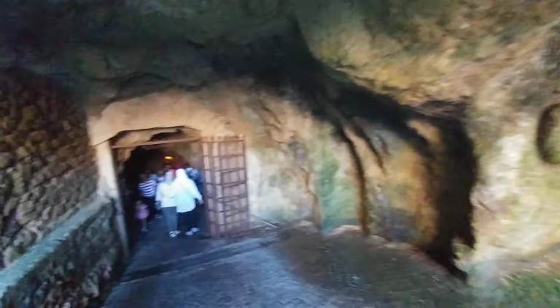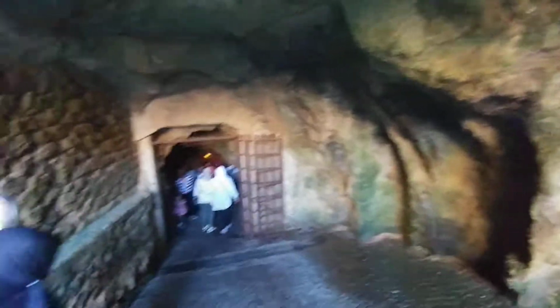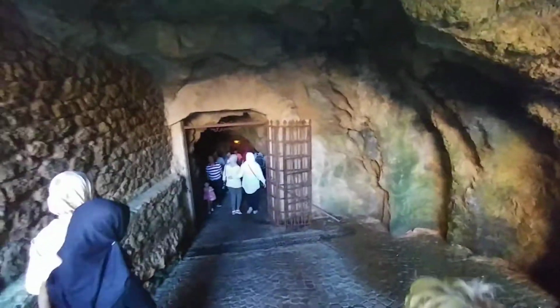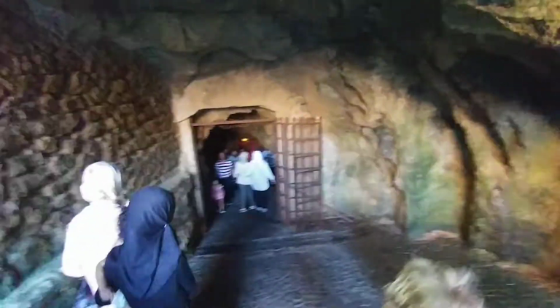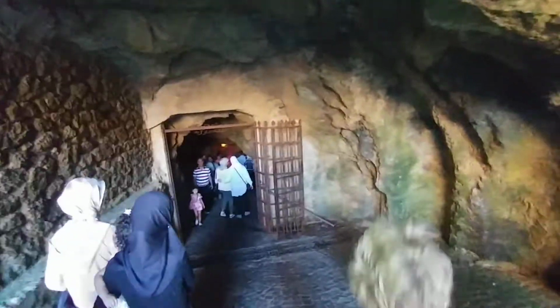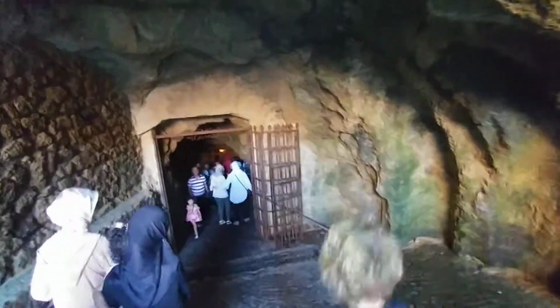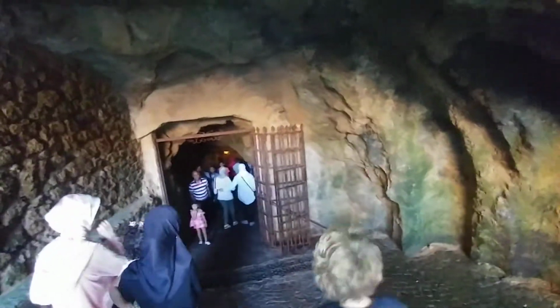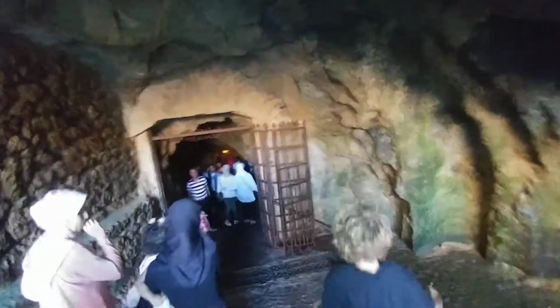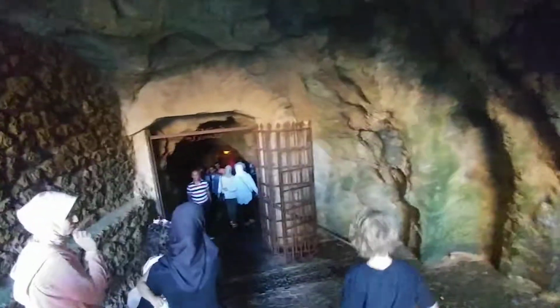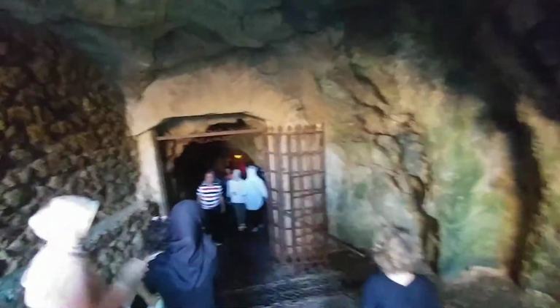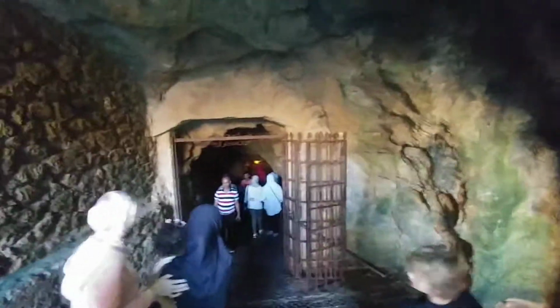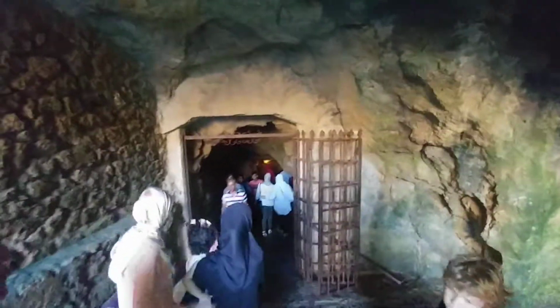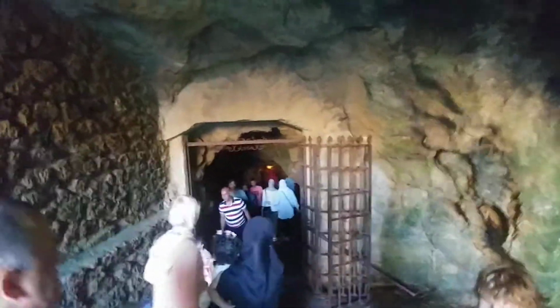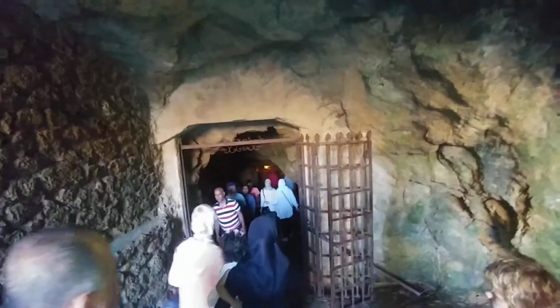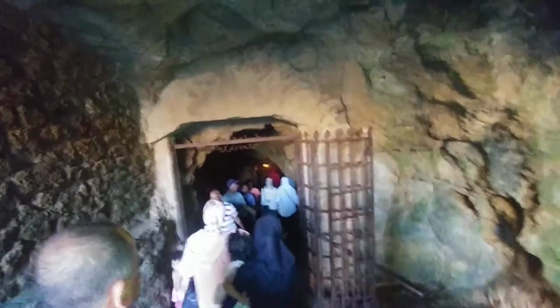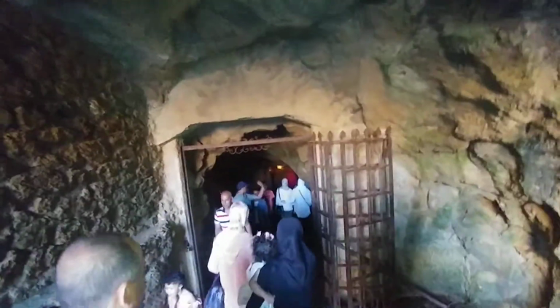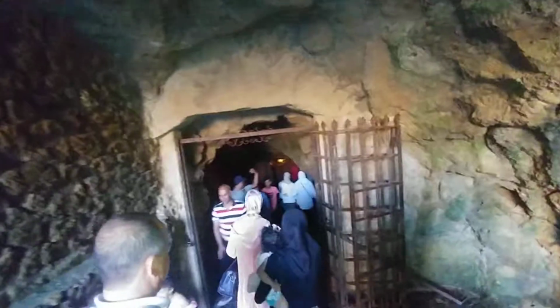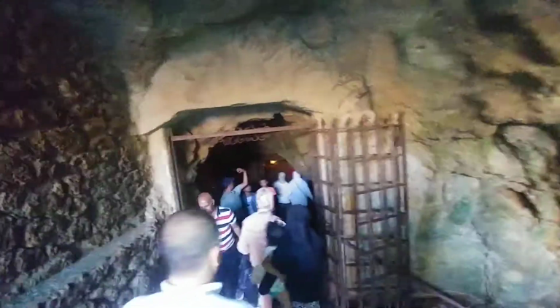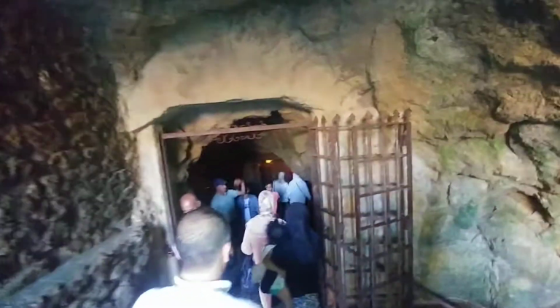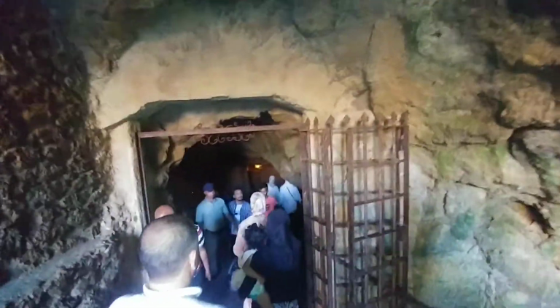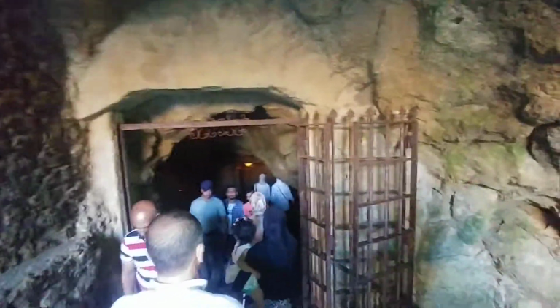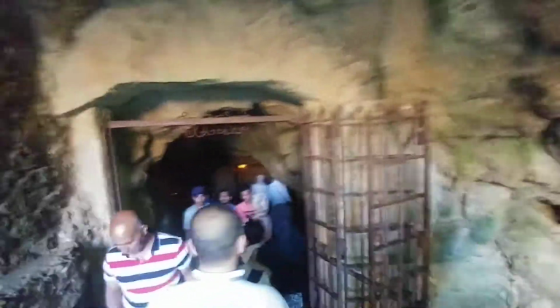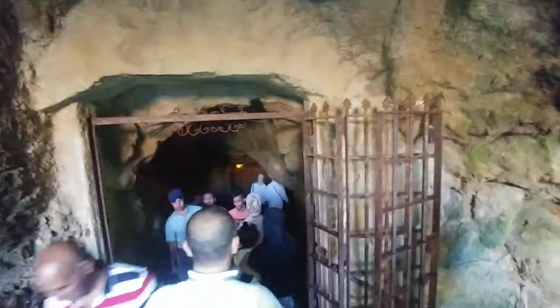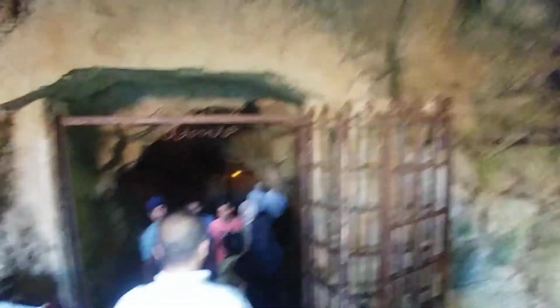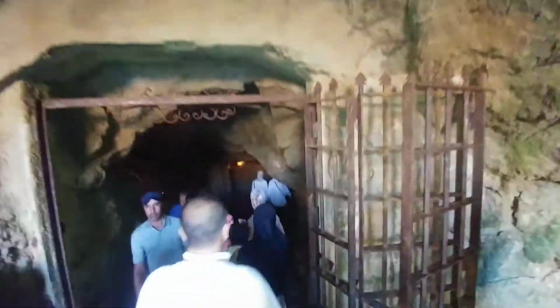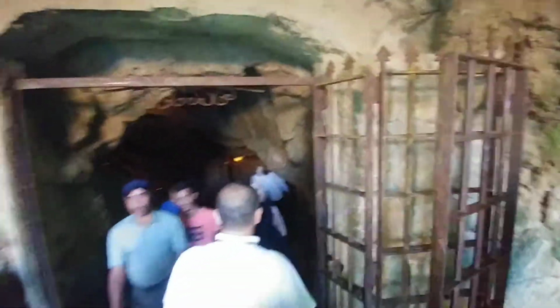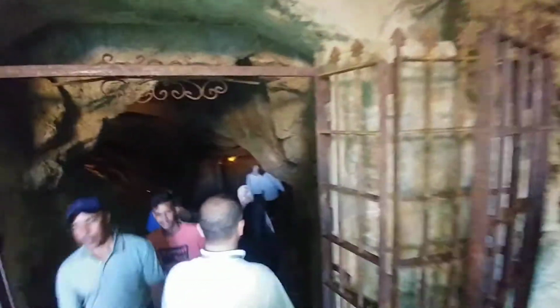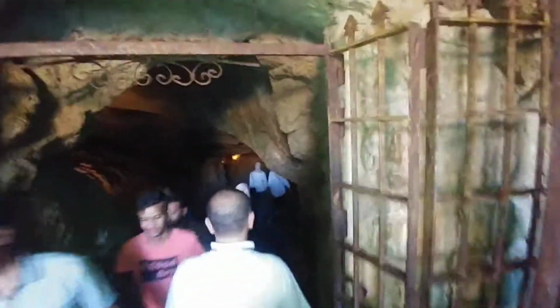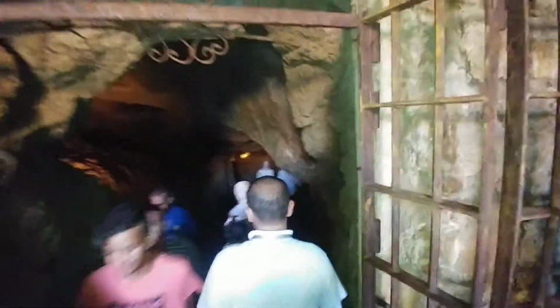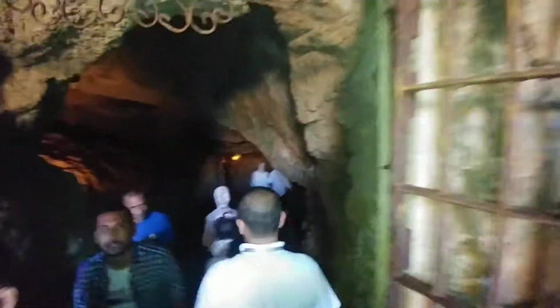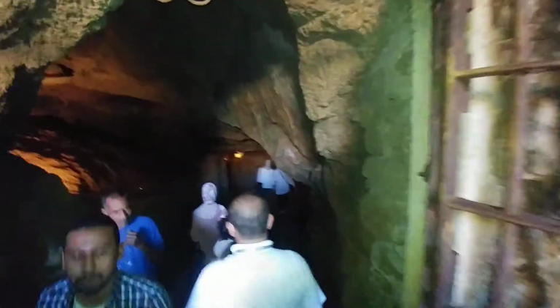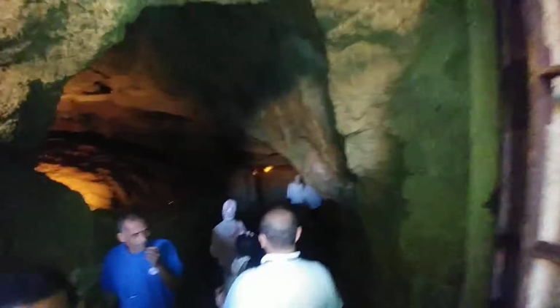Look at these things — outrageous, huh? It's cool inside. Yeah, fresh, natural air-conditioning. It's fresh.